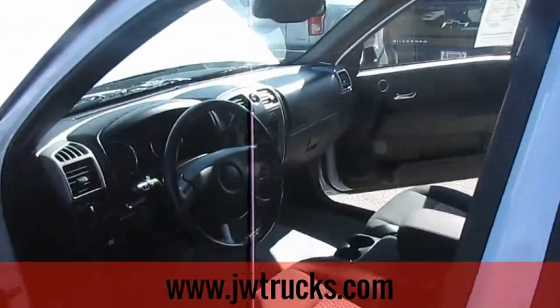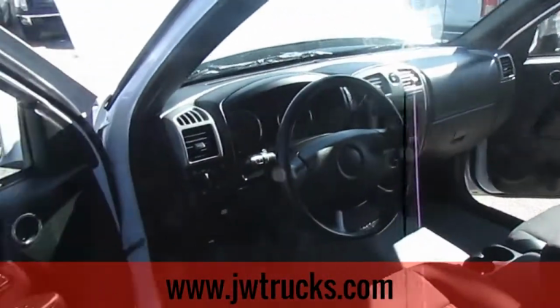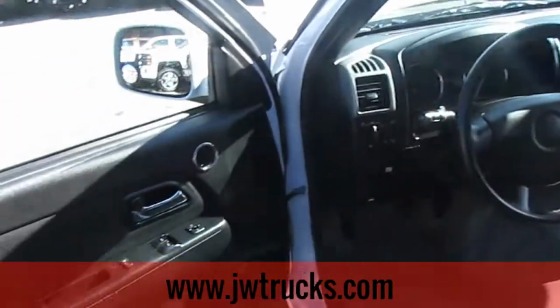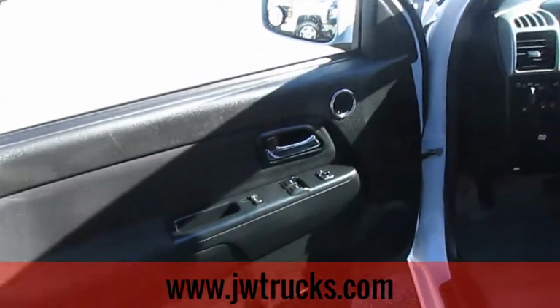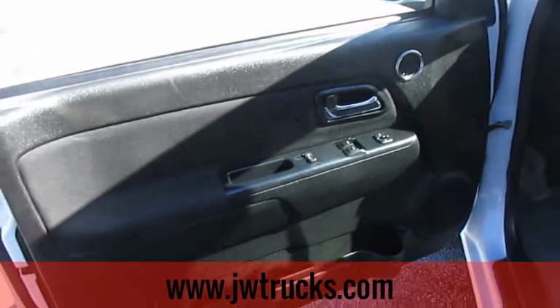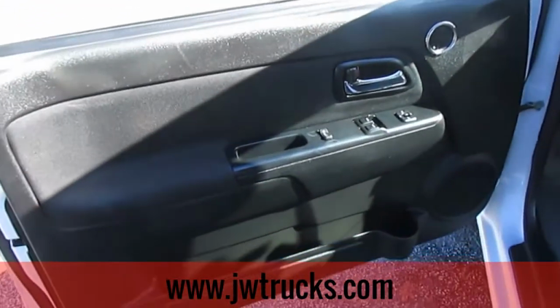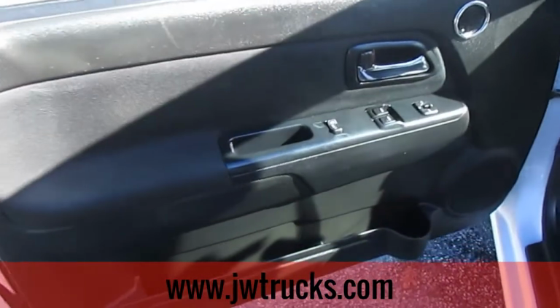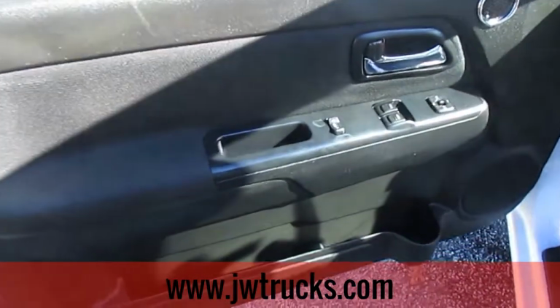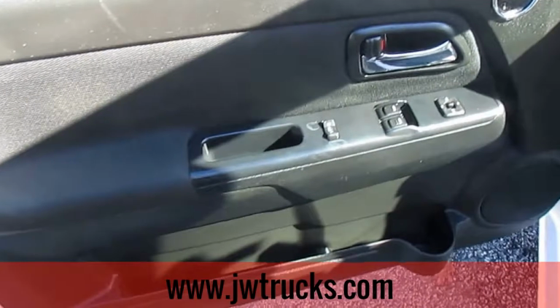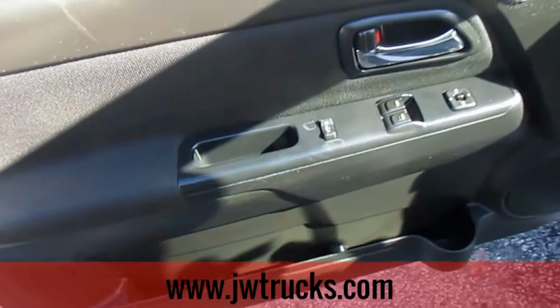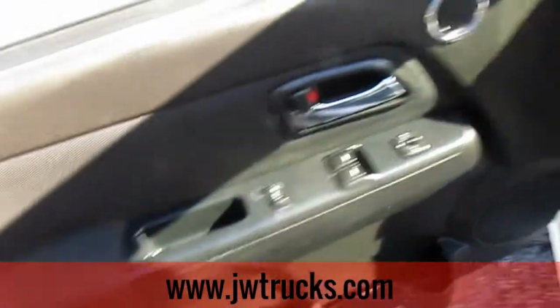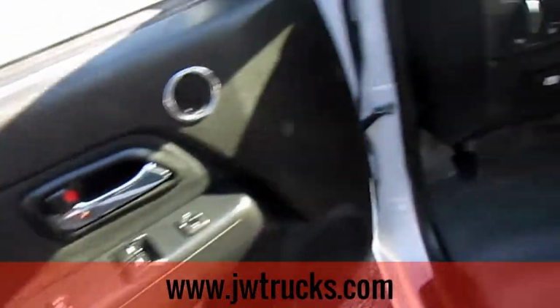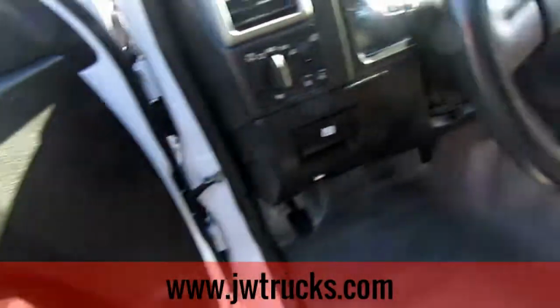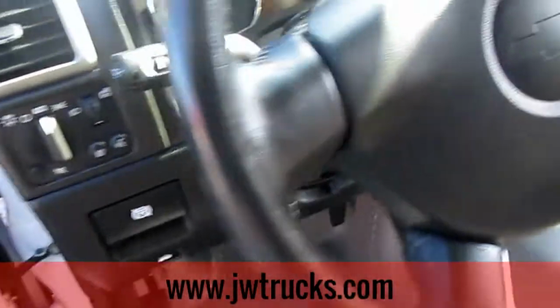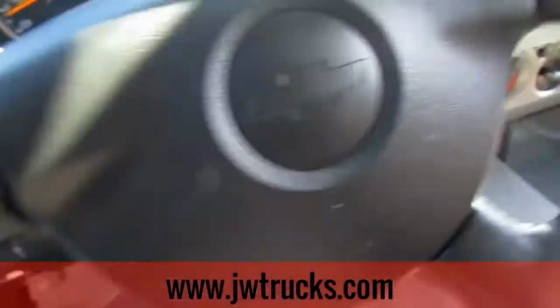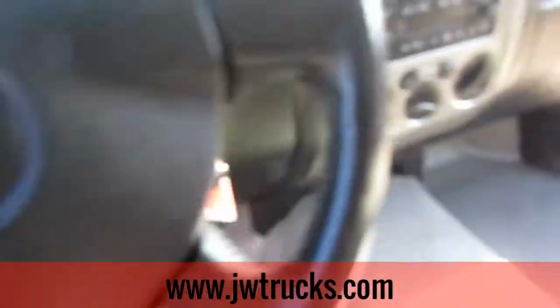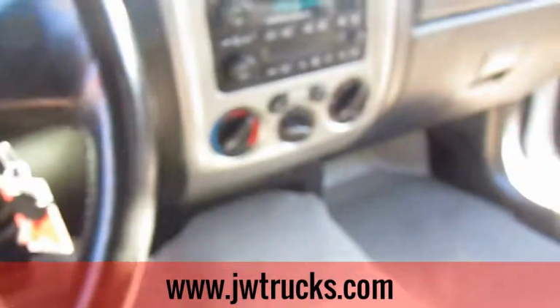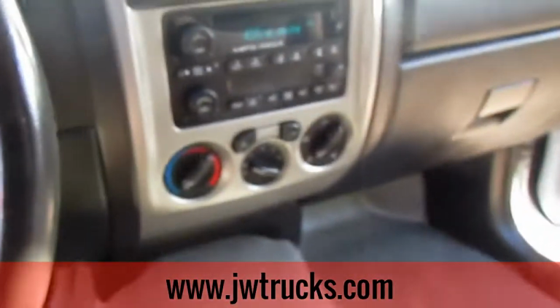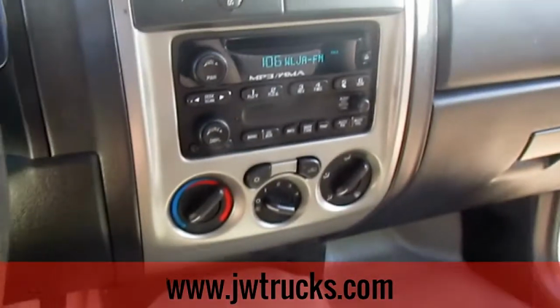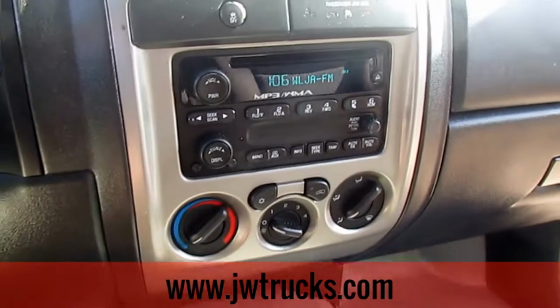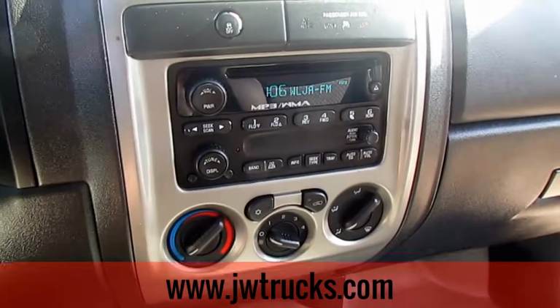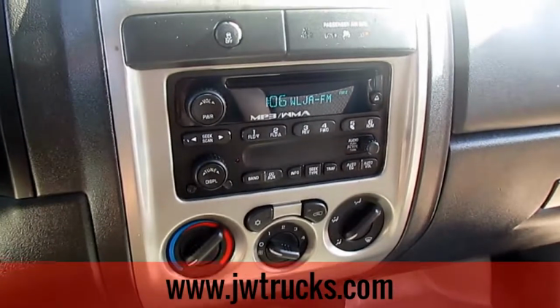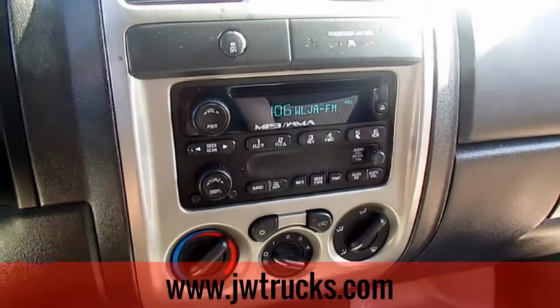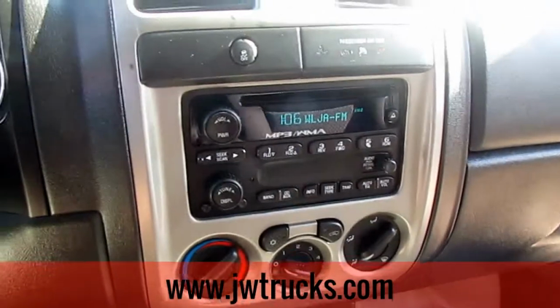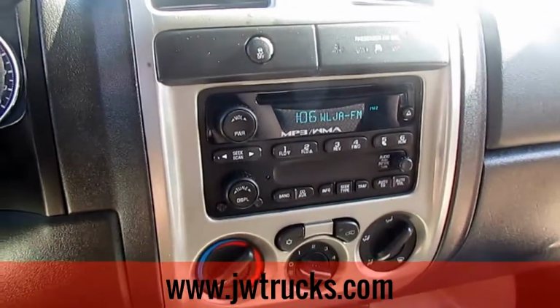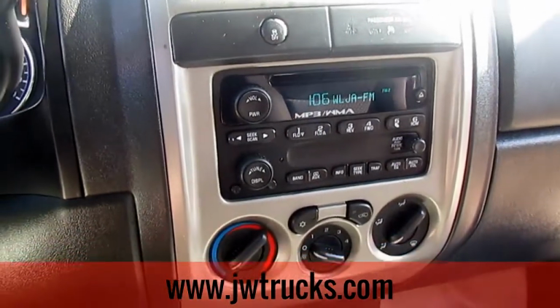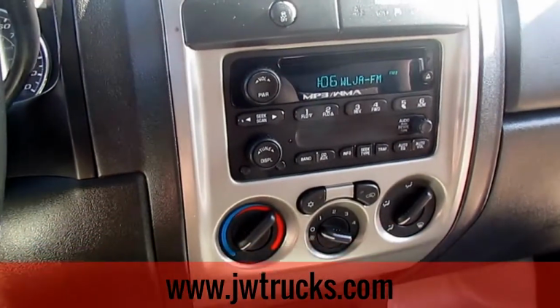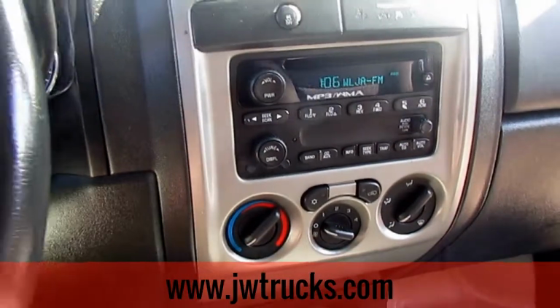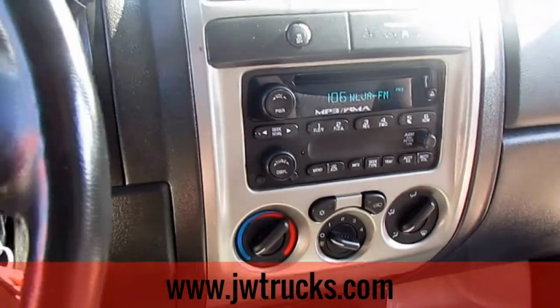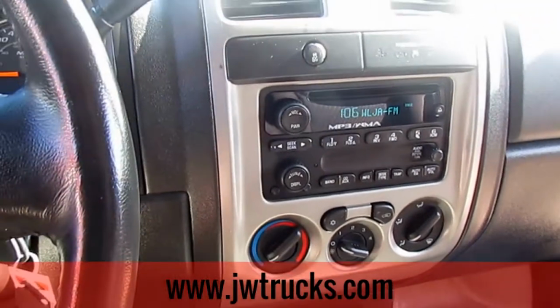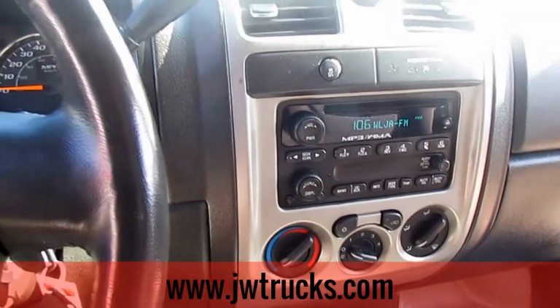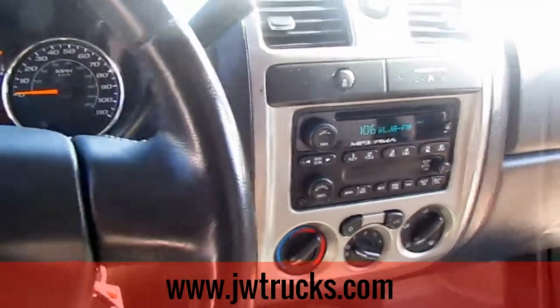Let's go ahead and check out the driver's side. As for the features, it does have power doors and power windows. Again guys, this is a 2012 so it does only have a CD port, AM, FM, and both heating and cooling work.